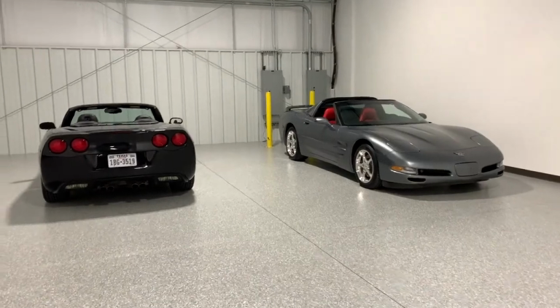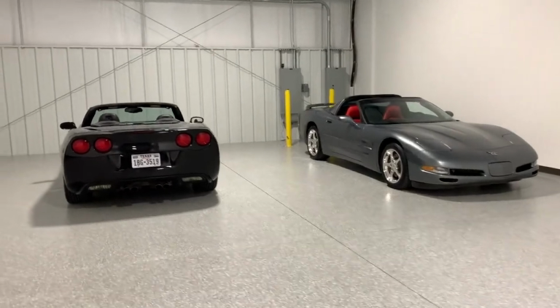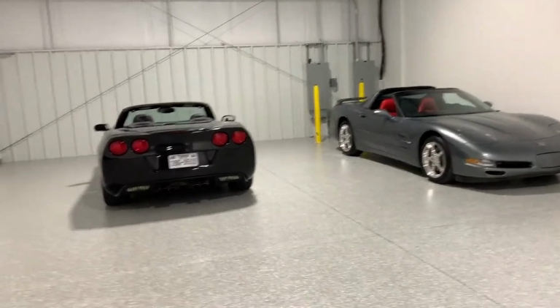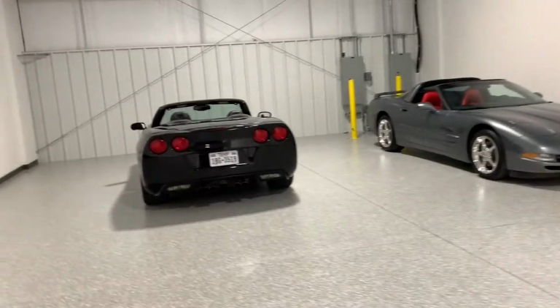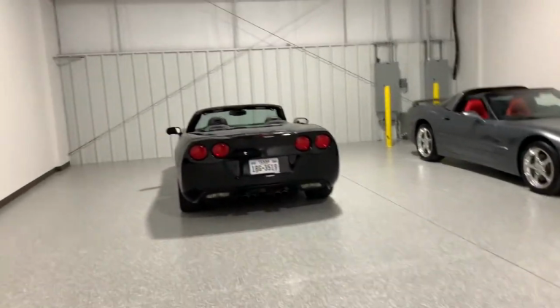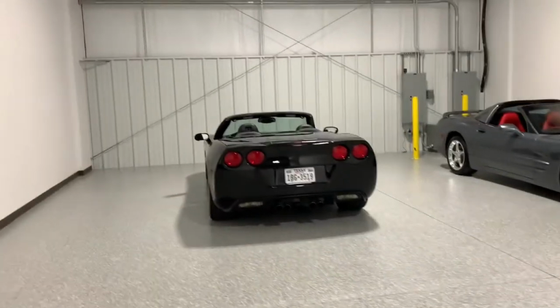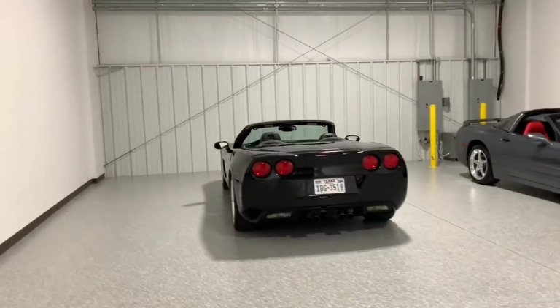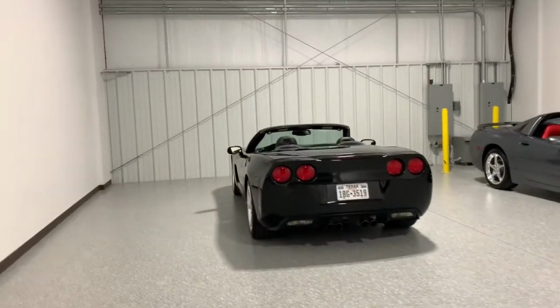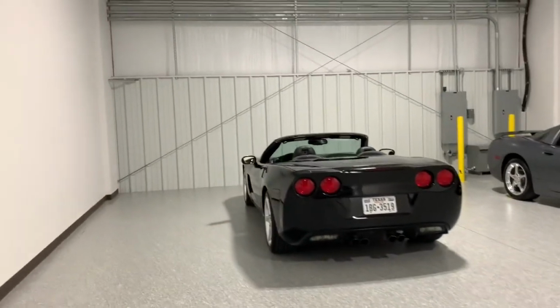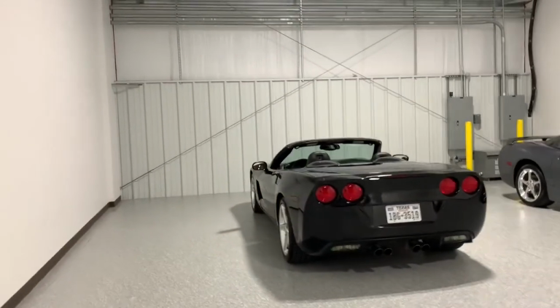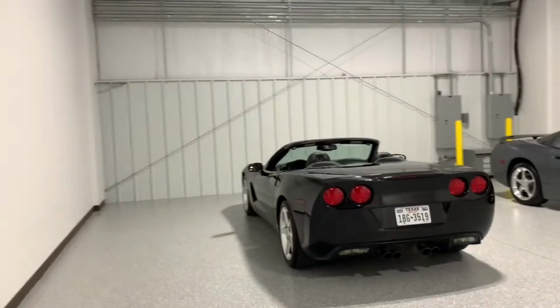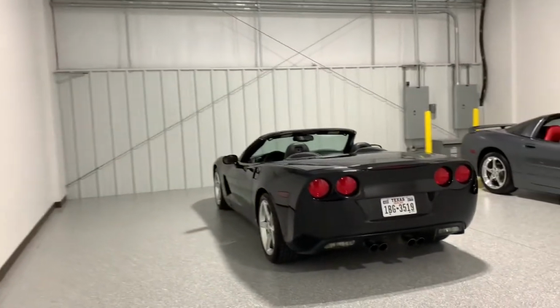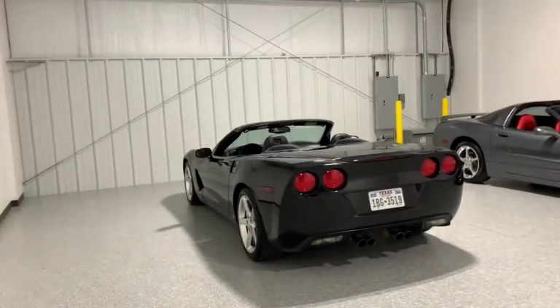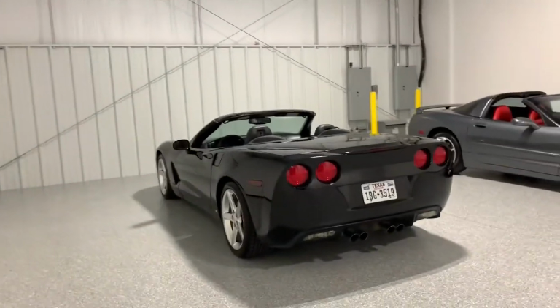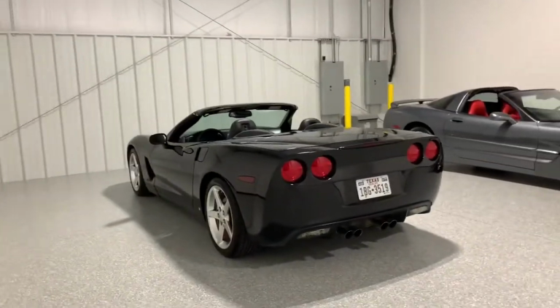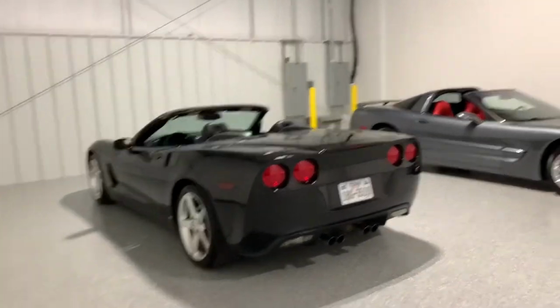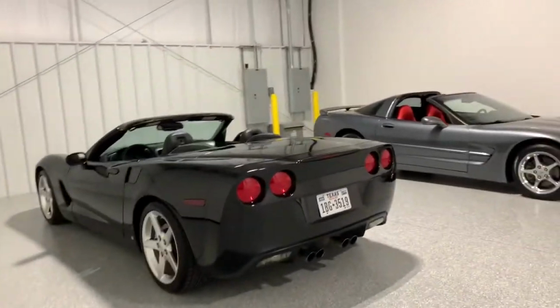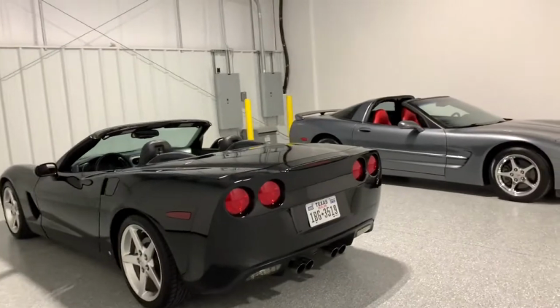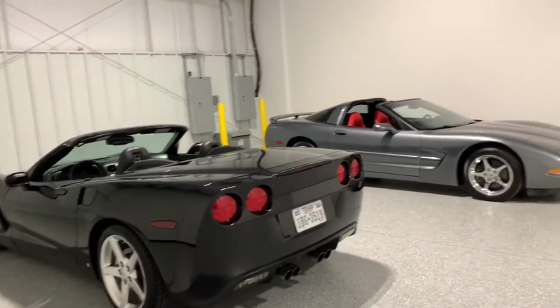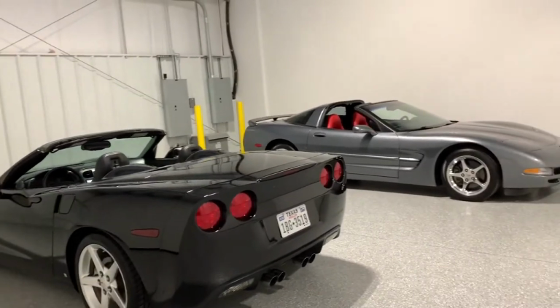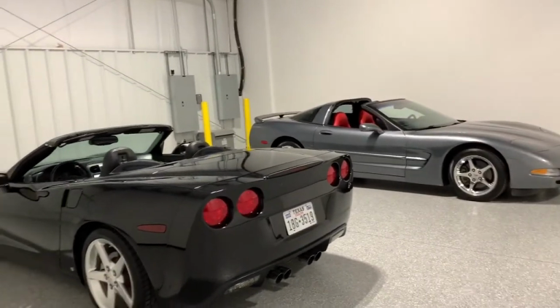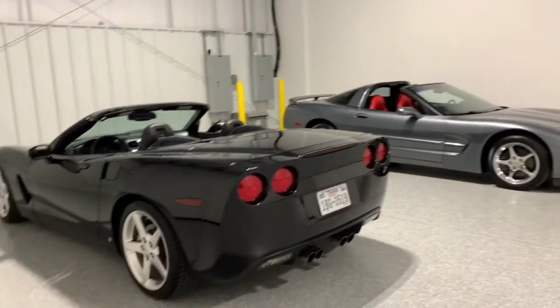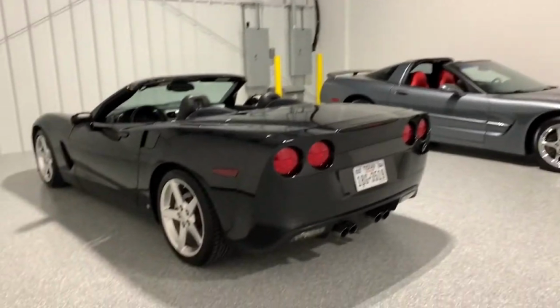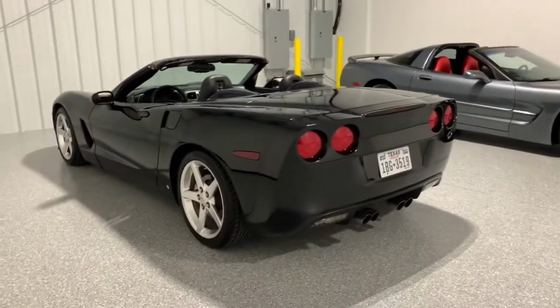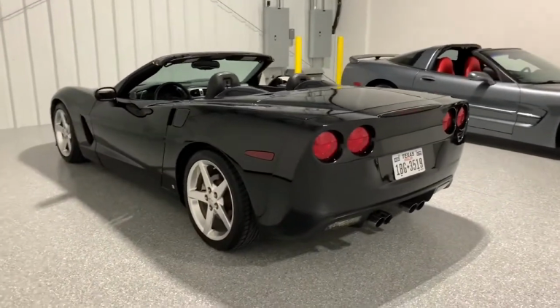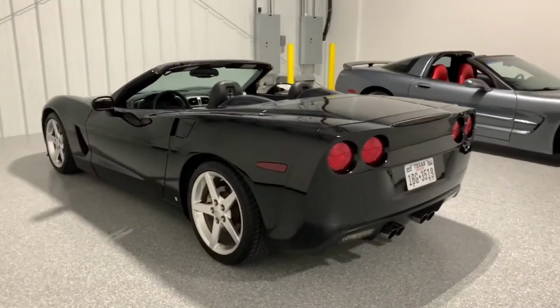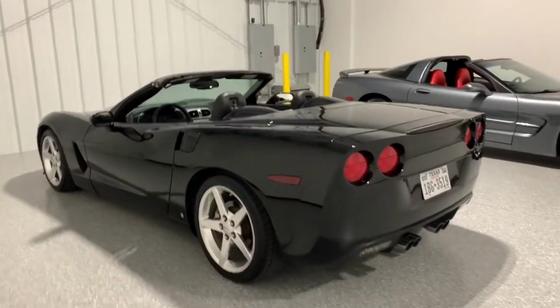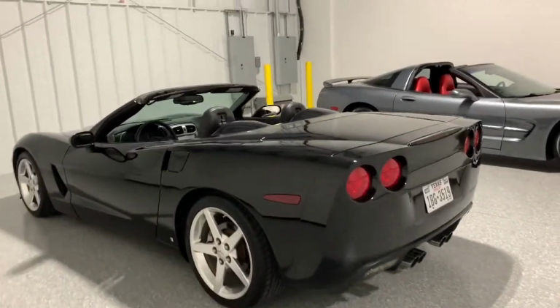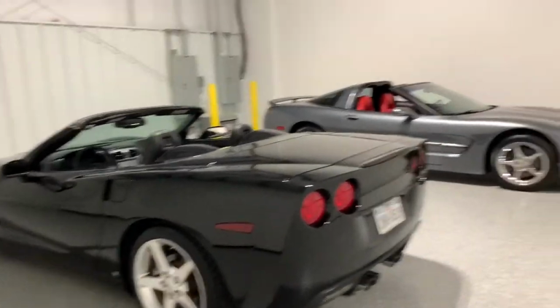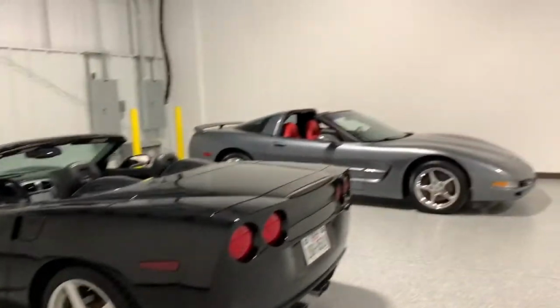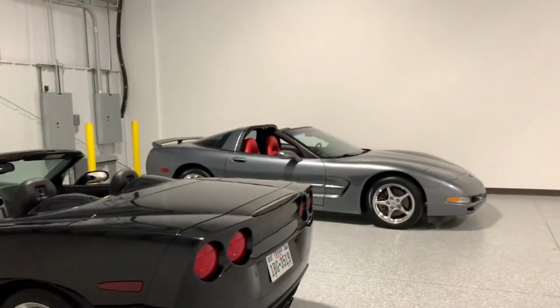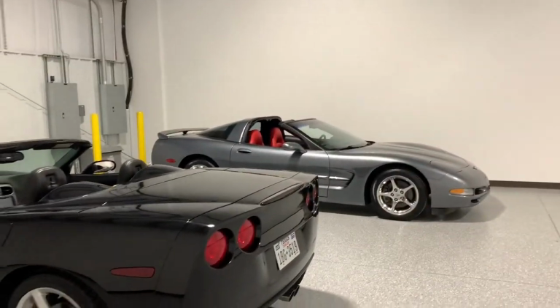Two Corvettes here. They're not on the website yet — I'm still doing a couple little things. I got to put the emblem back on this black one here and then a couple things to the gray one.